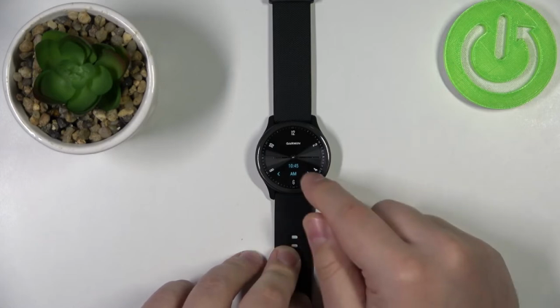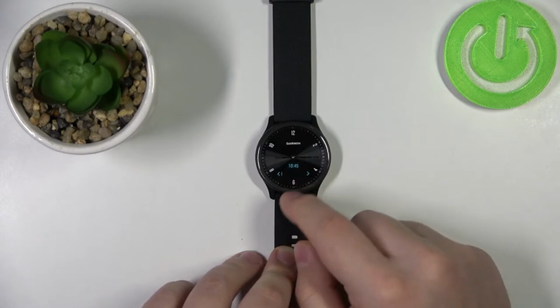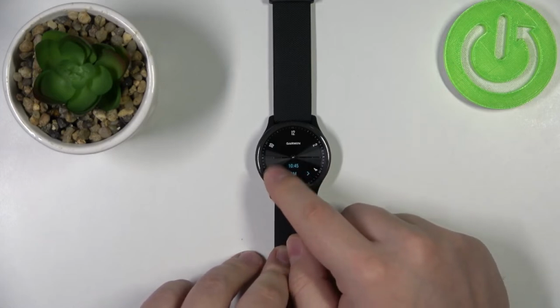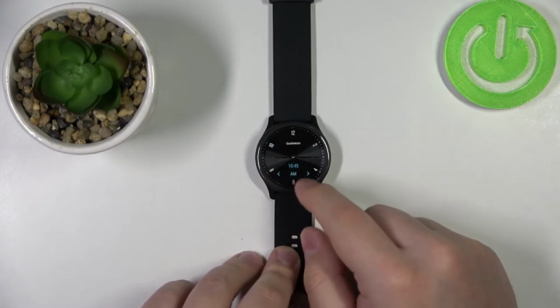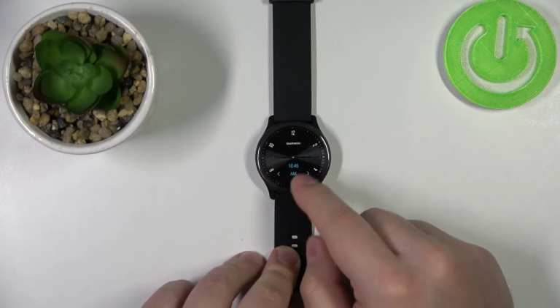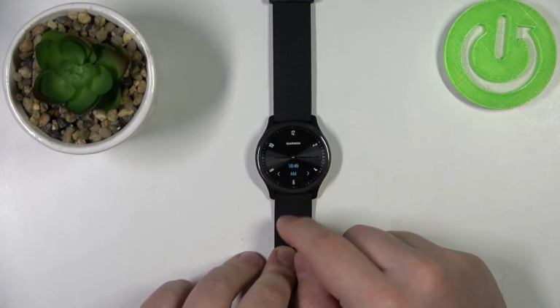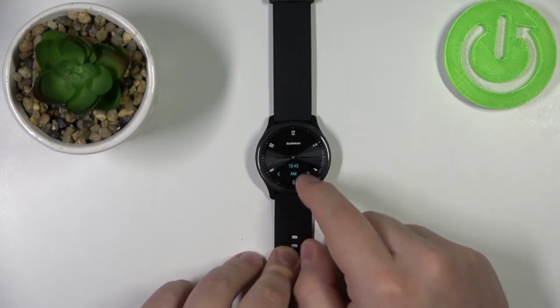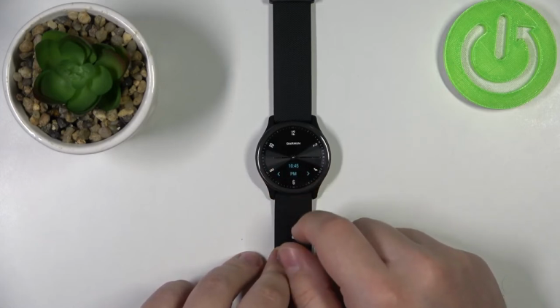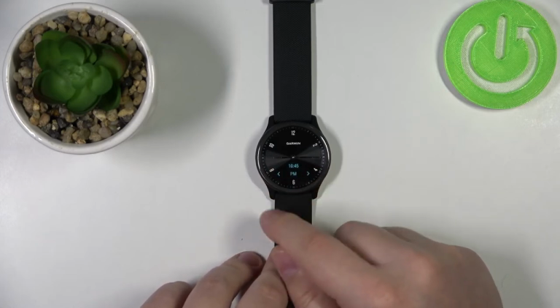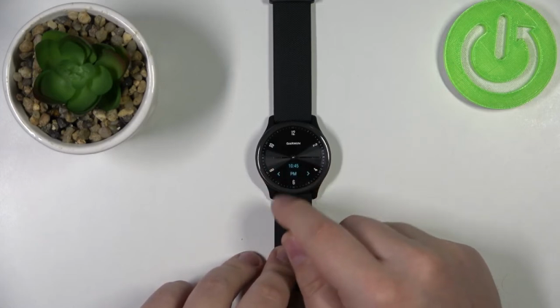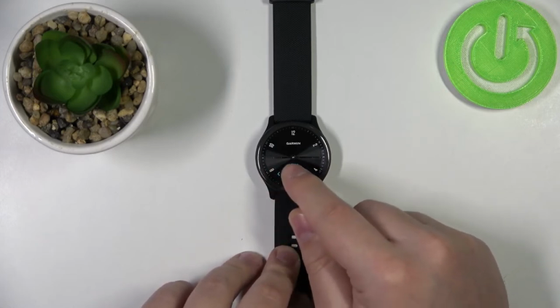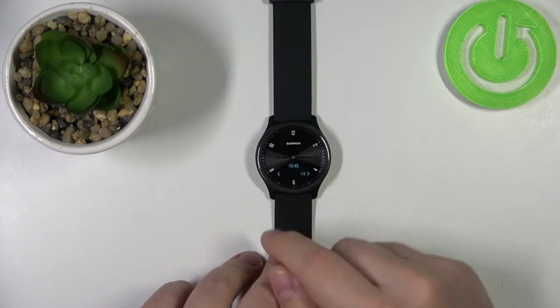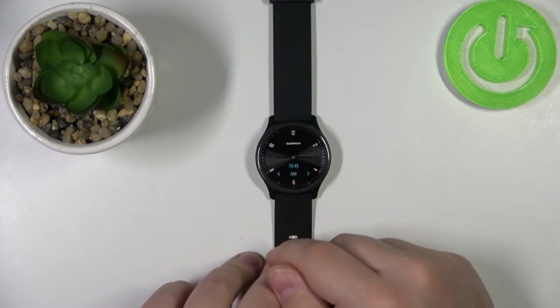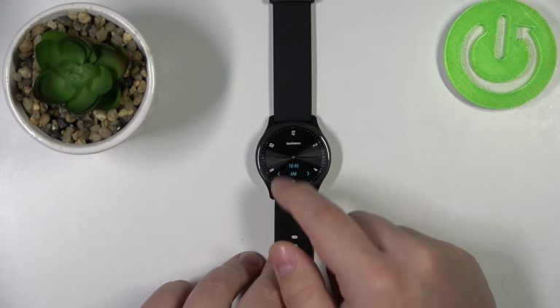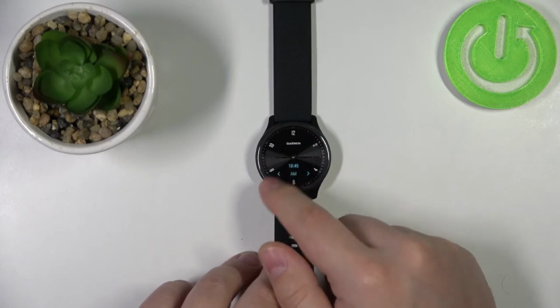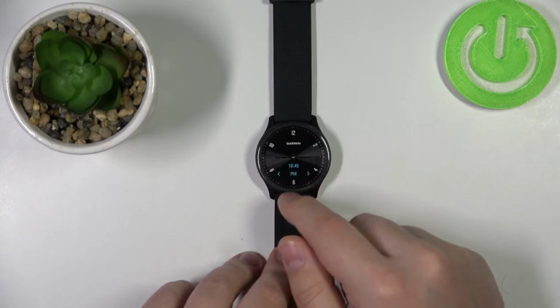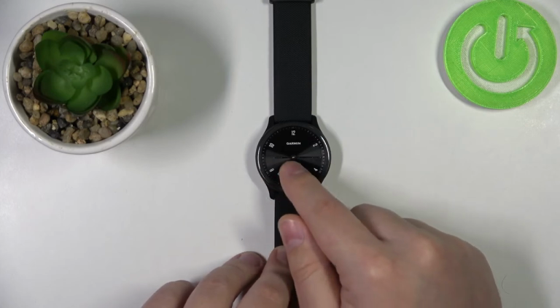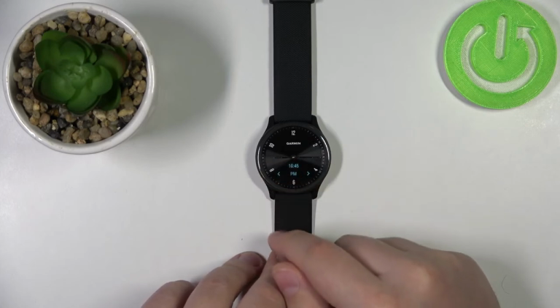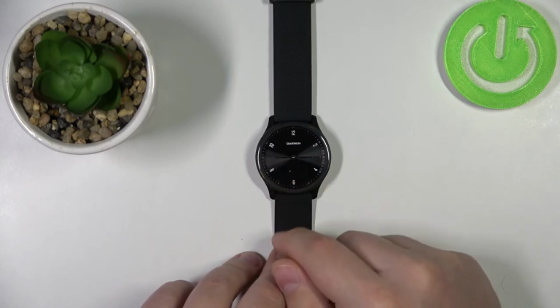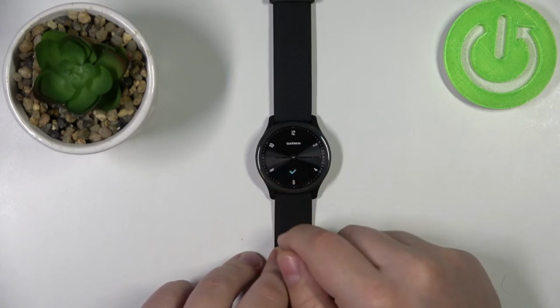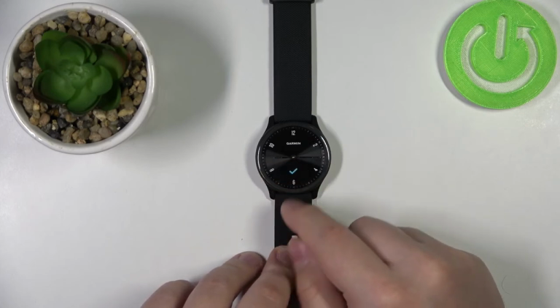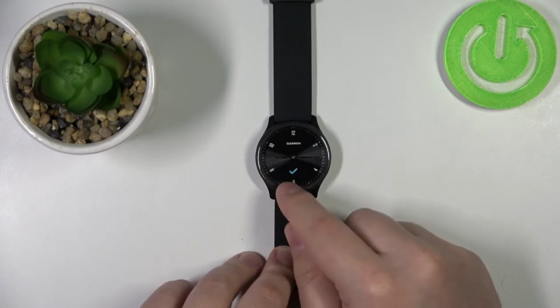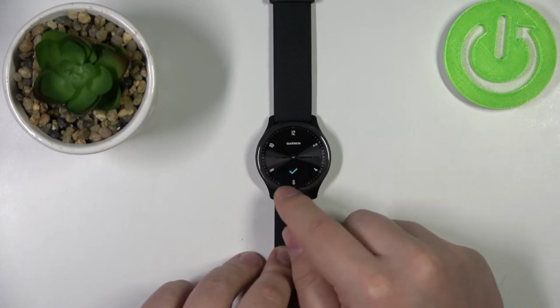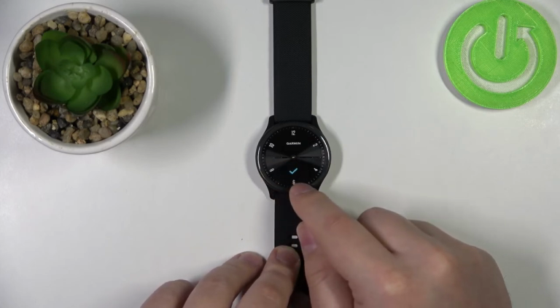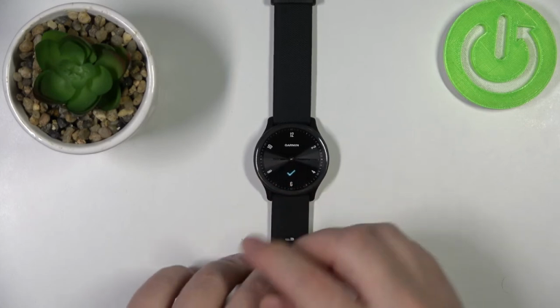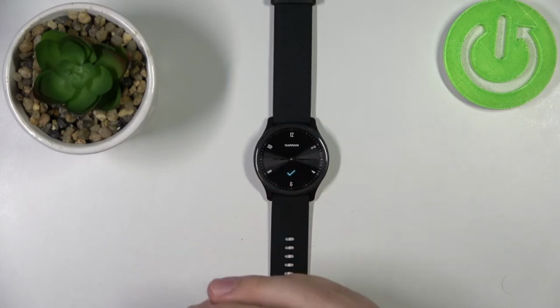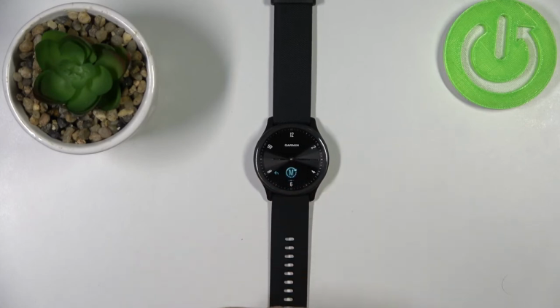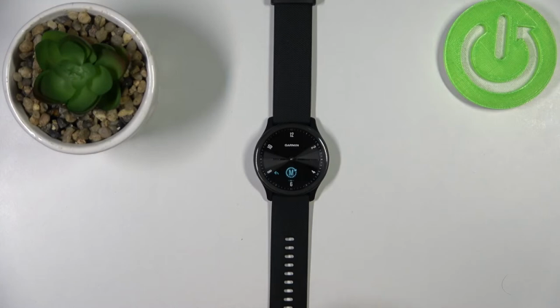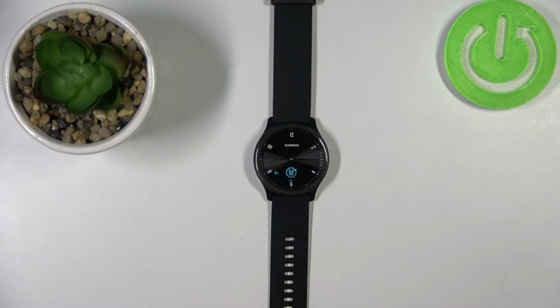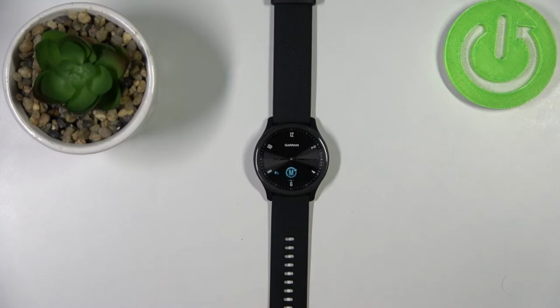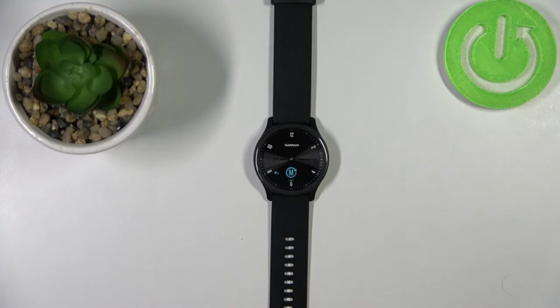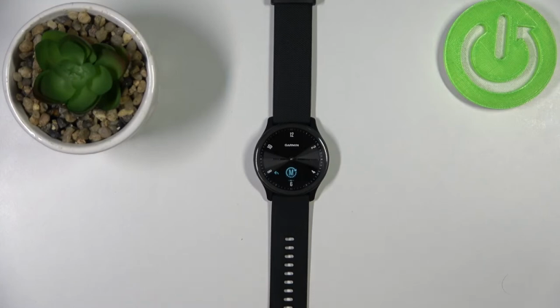Now we can change between AM and PM. Select the option you like and tap on it. You should then see the check mark, which means that your time has been set.